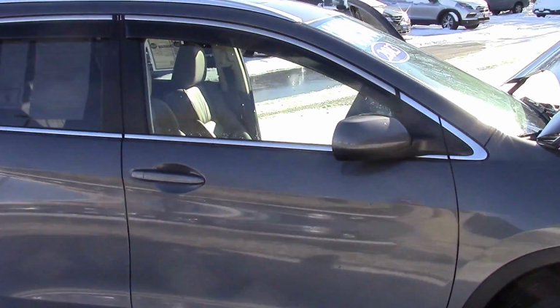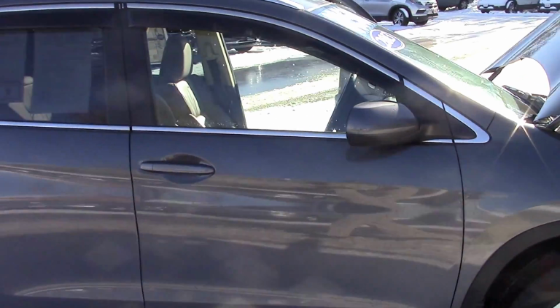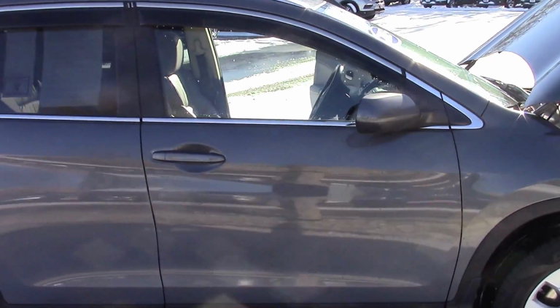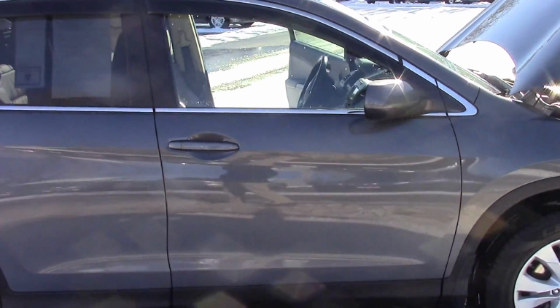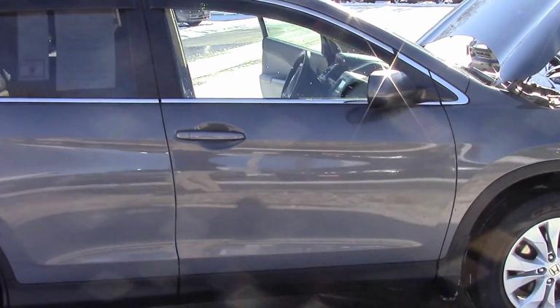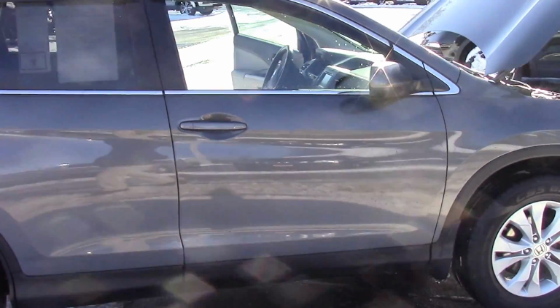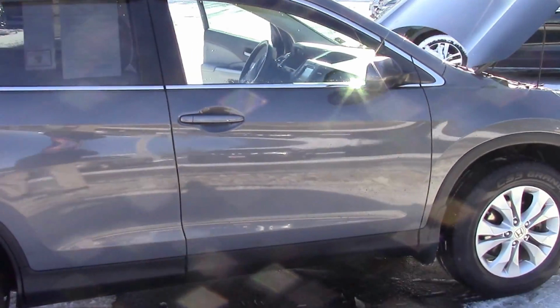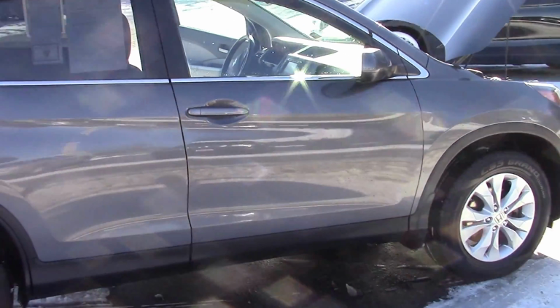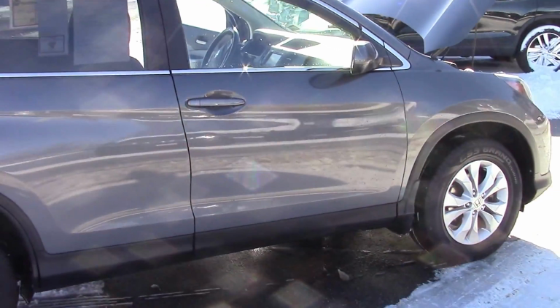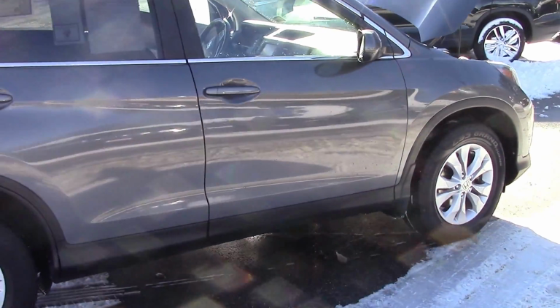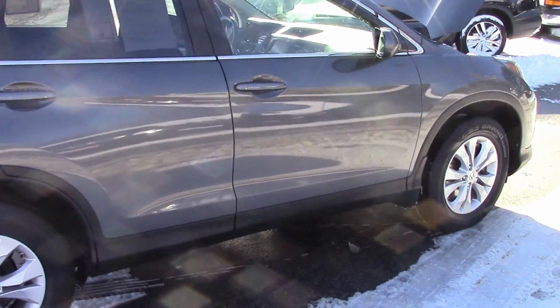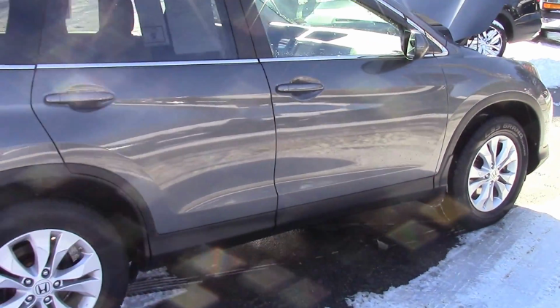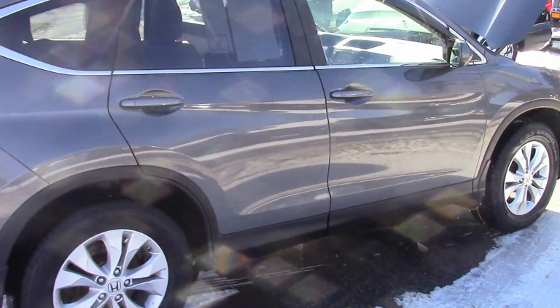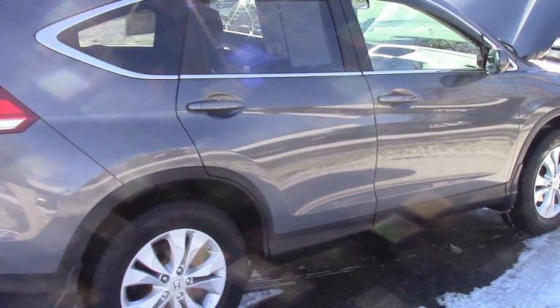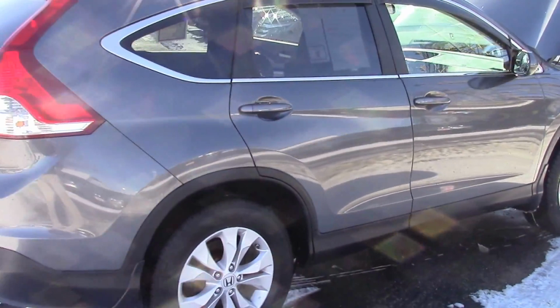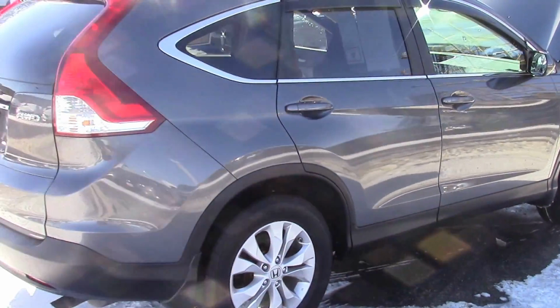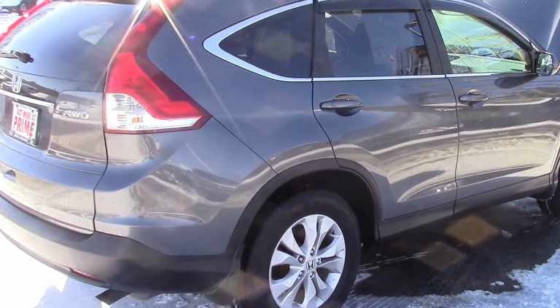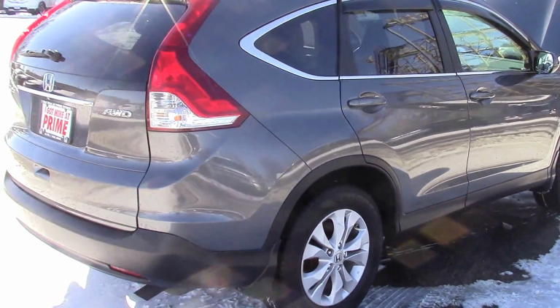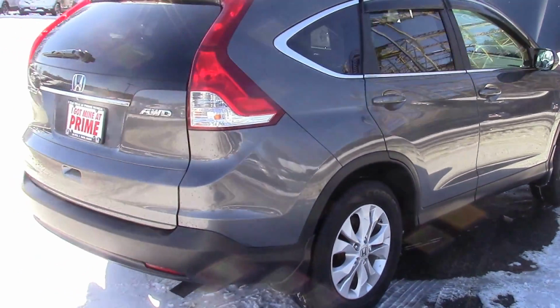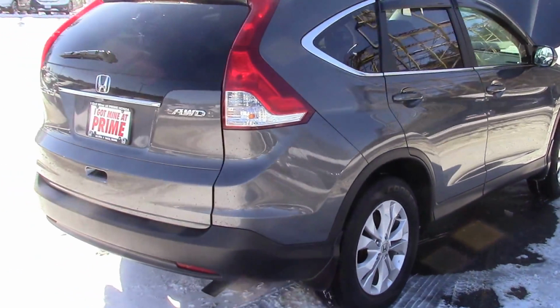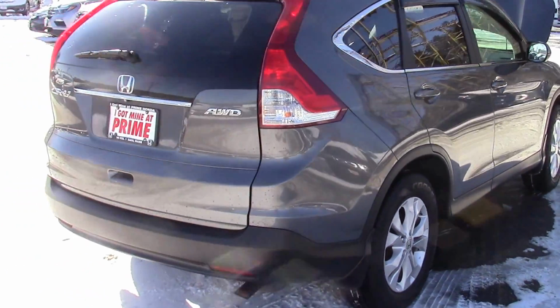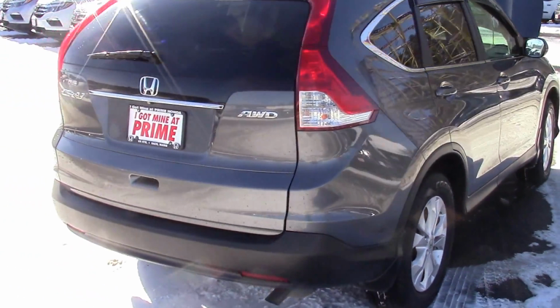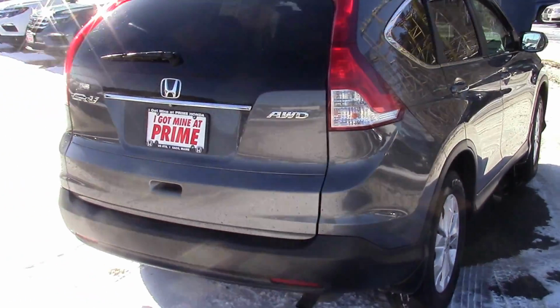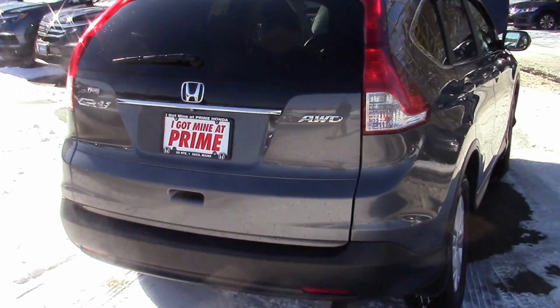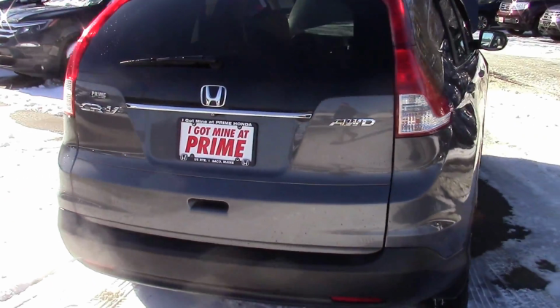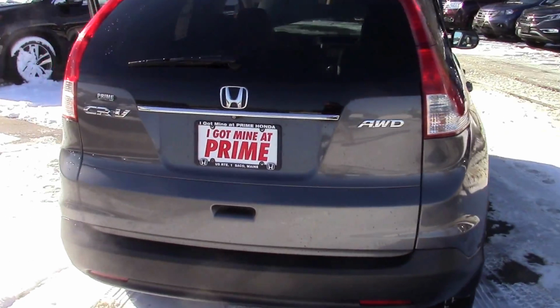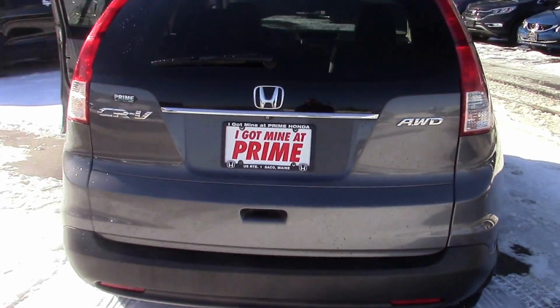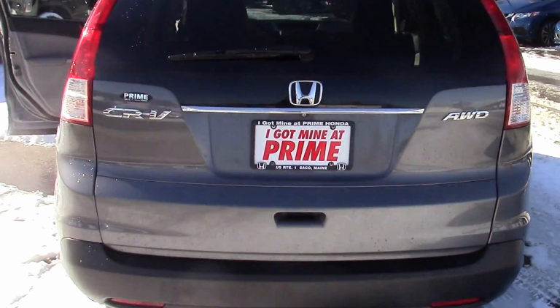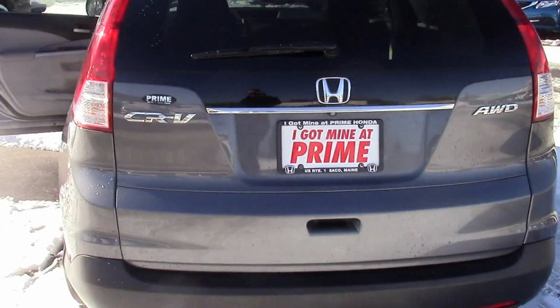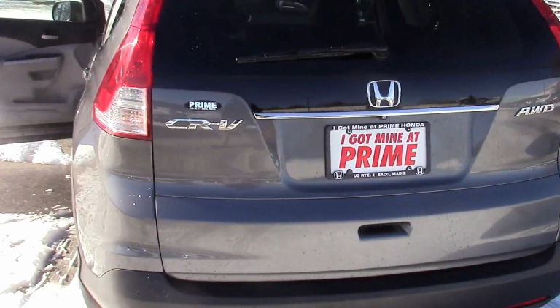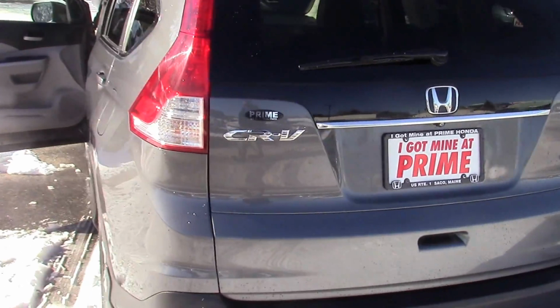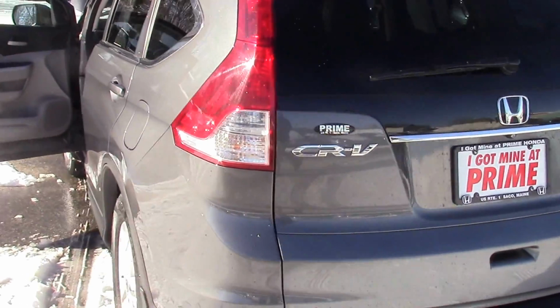We've run it through our shop, done all of the scheduled maintenance. This has new tires on it, we've got new rear brakes on it. Absolutely gorgeous, clean car — well worth your time to come and take a look at this two-owner beauty.